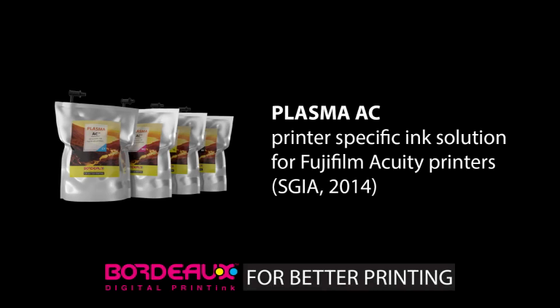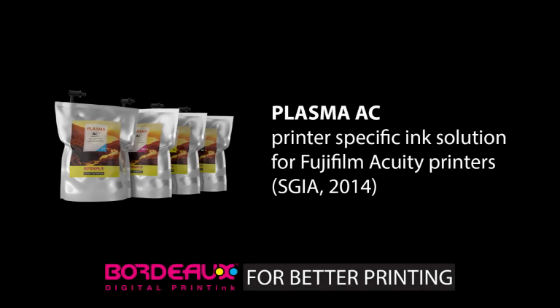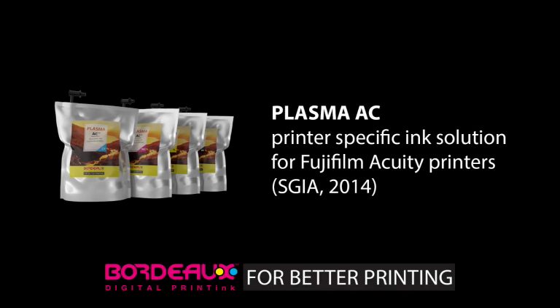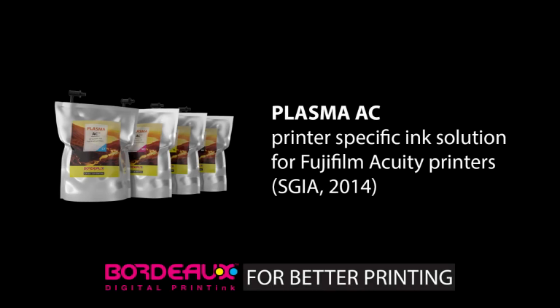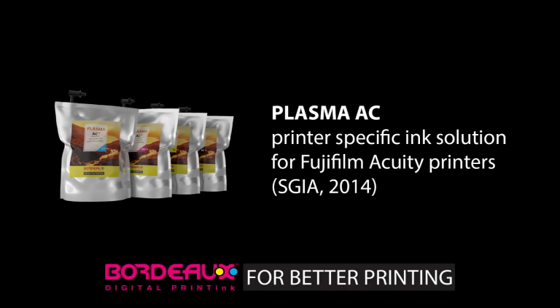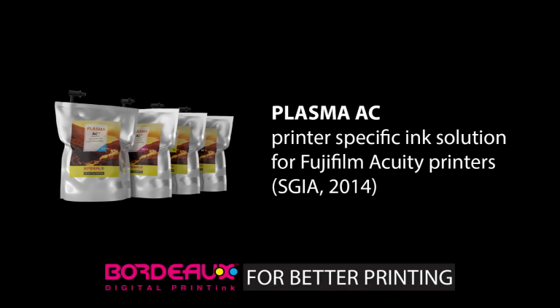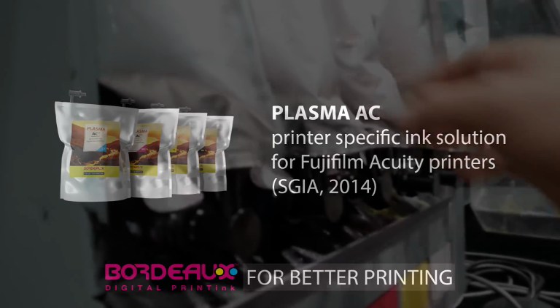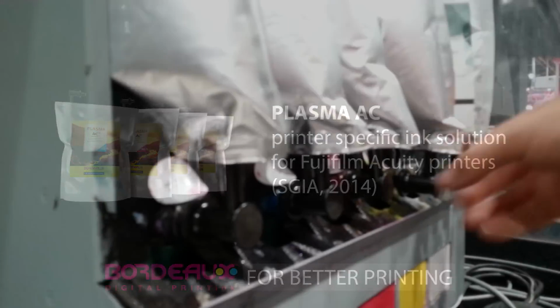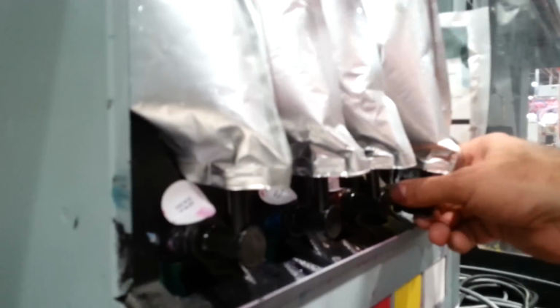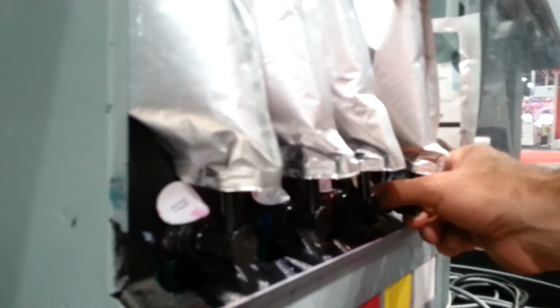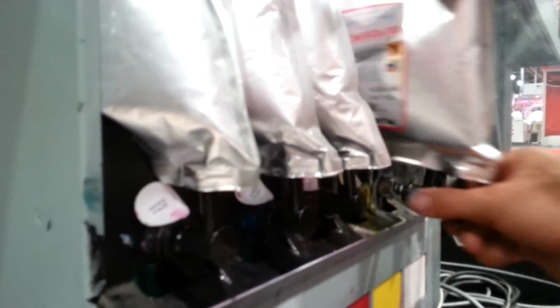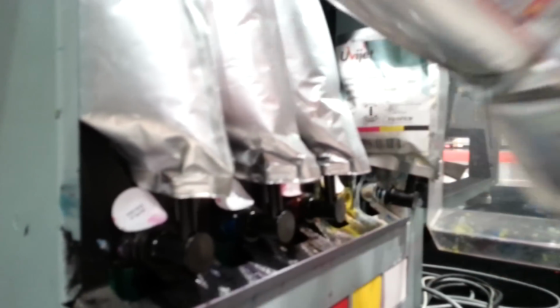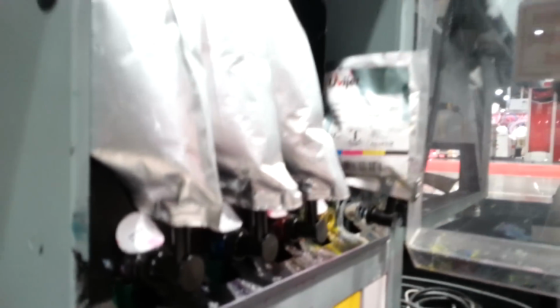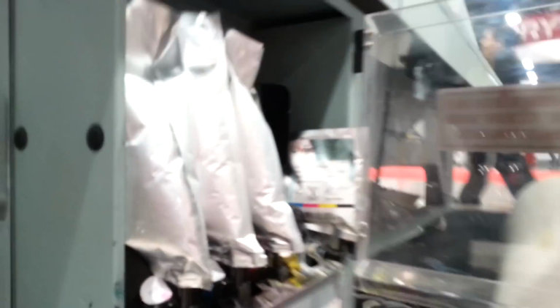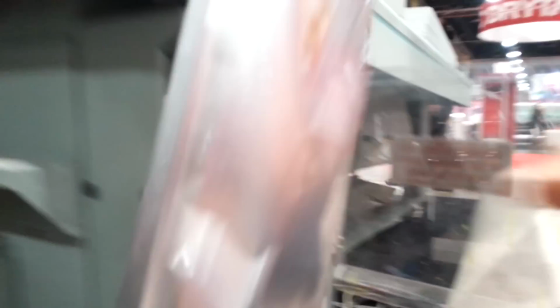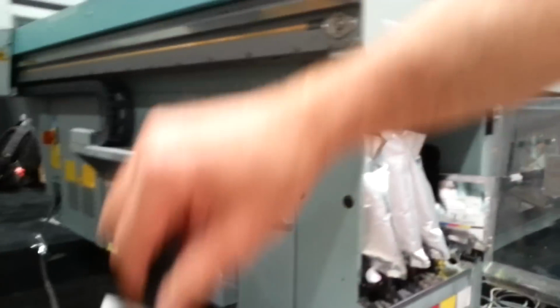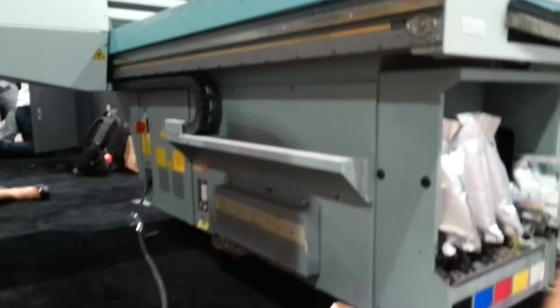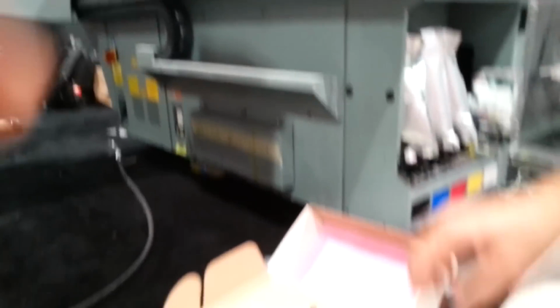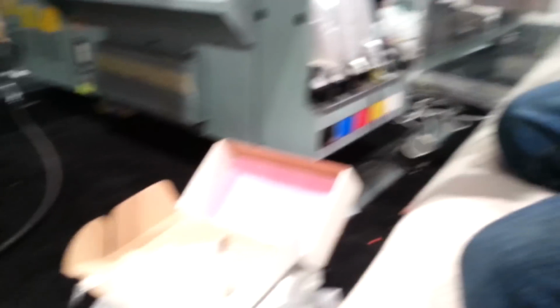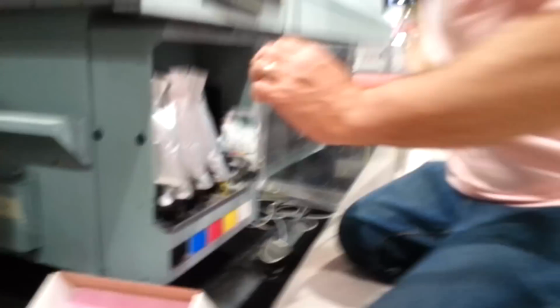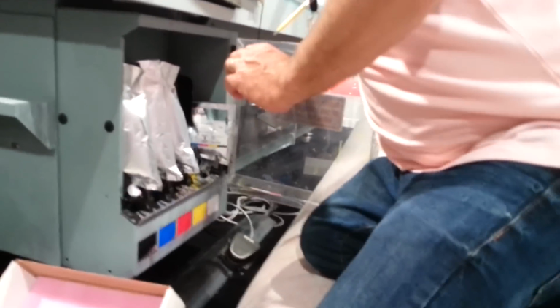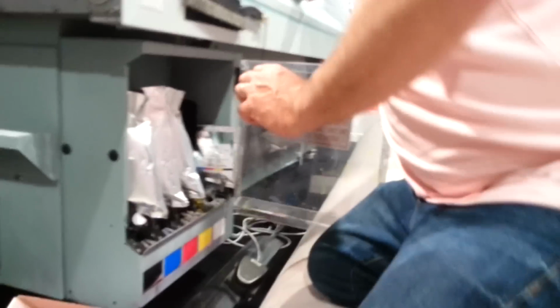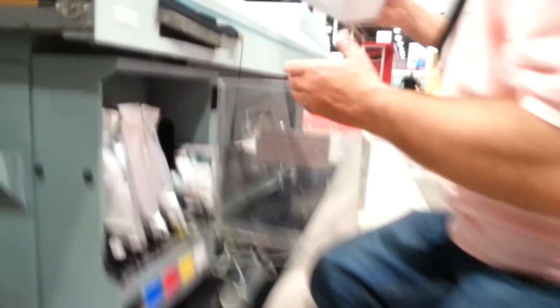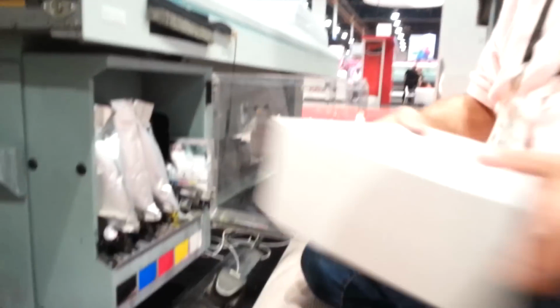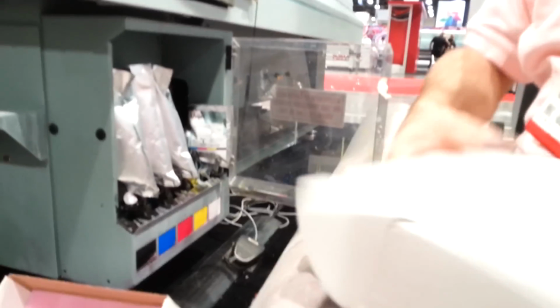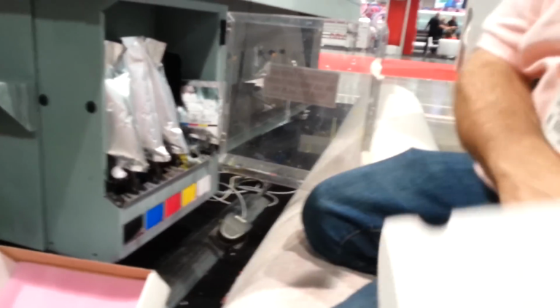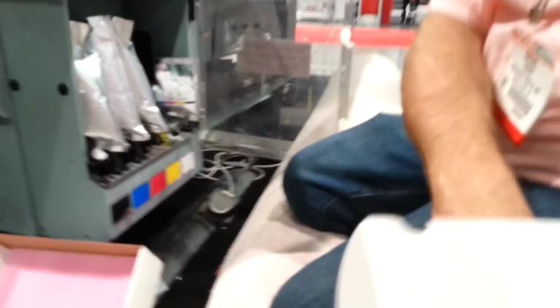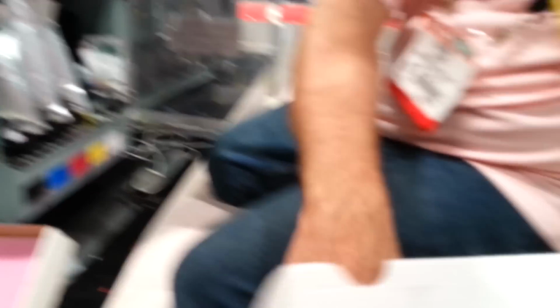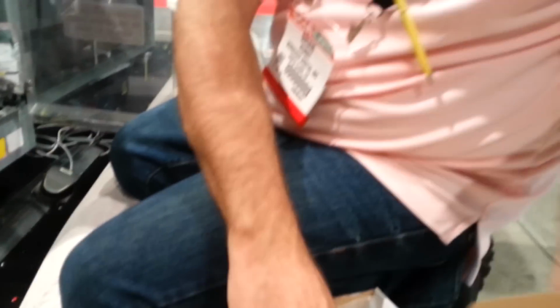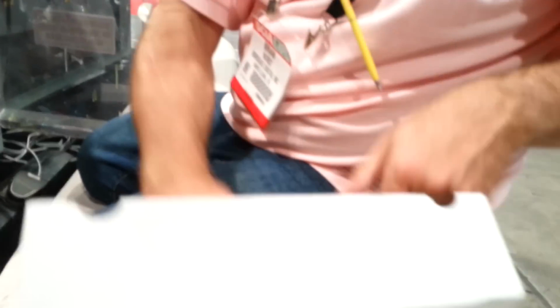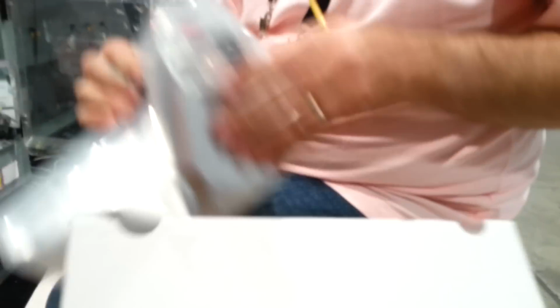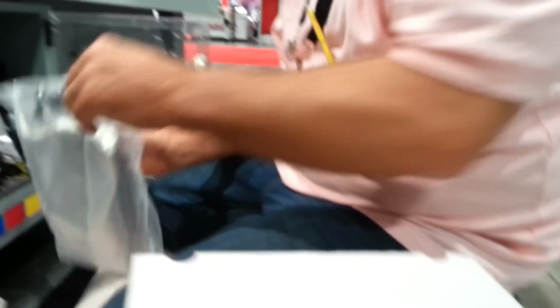During SGIA 2015, which took place in Las Vegas, Nevada, Bordeaux Digital Print Inc. introduced the world's first printer-specific solution for the Fujifilm Acuity Series Printer, an industrial UV flatbed.